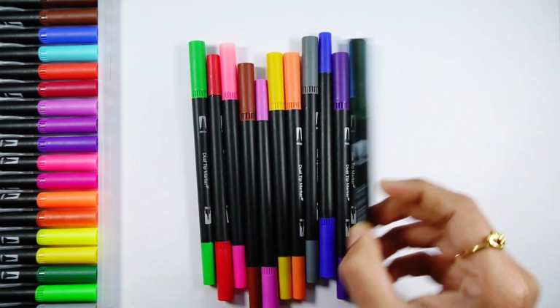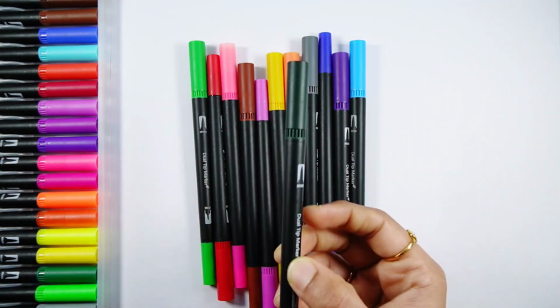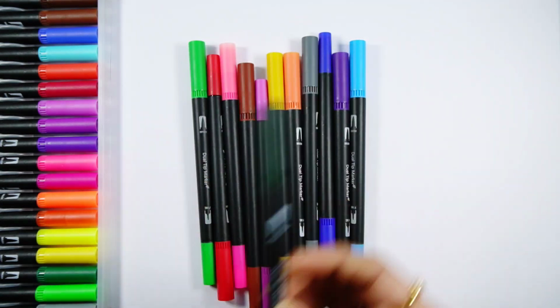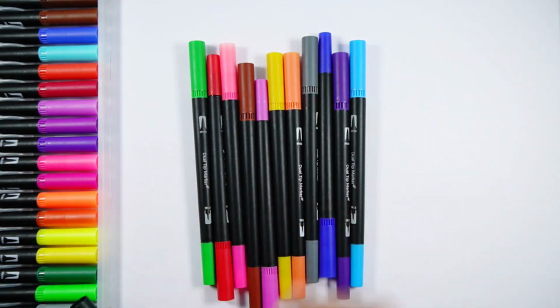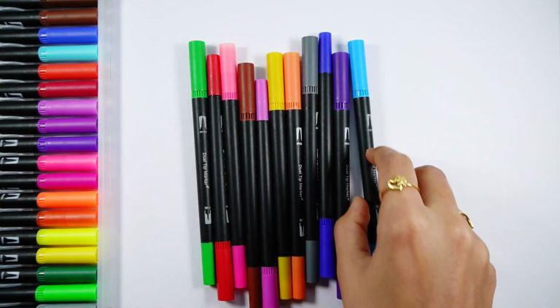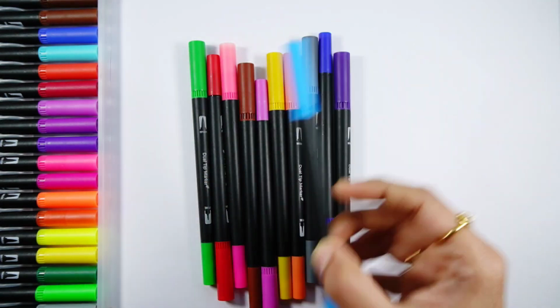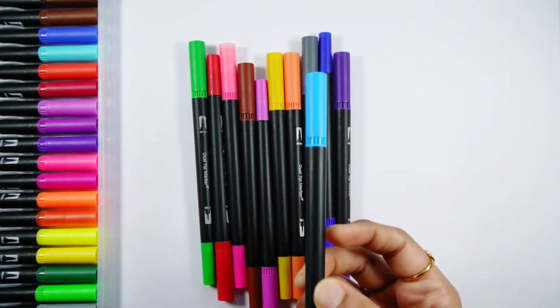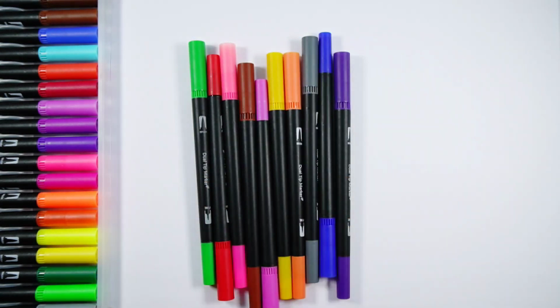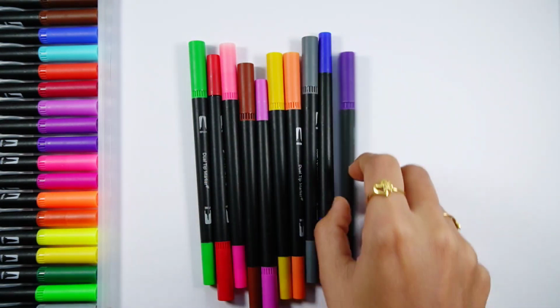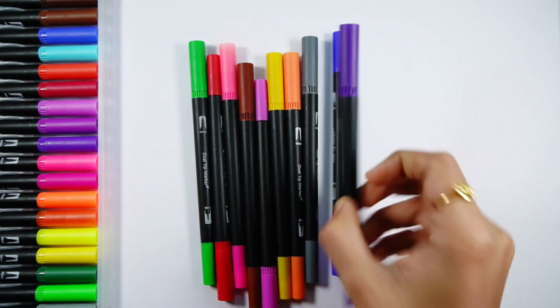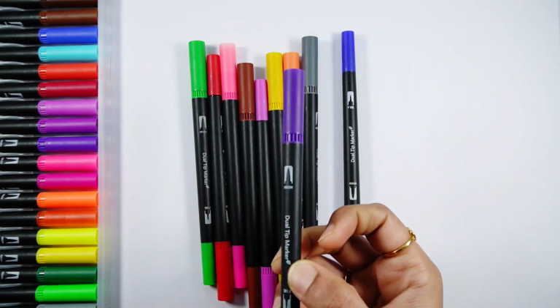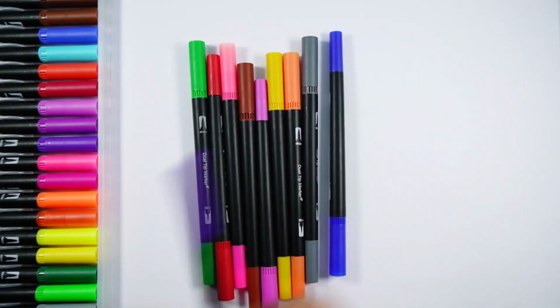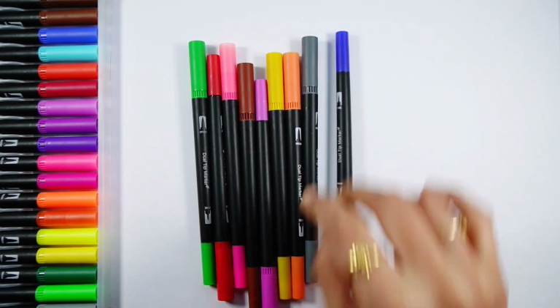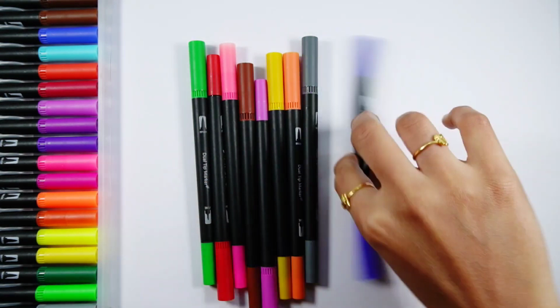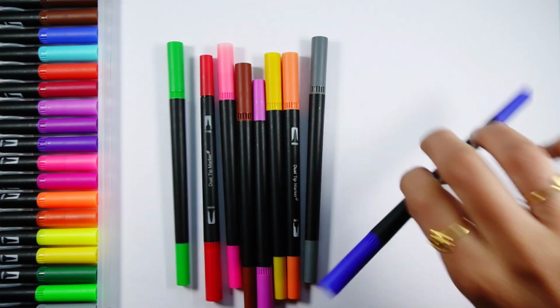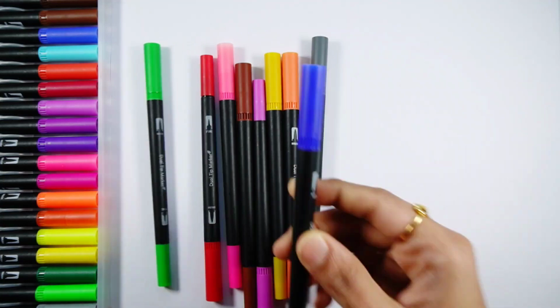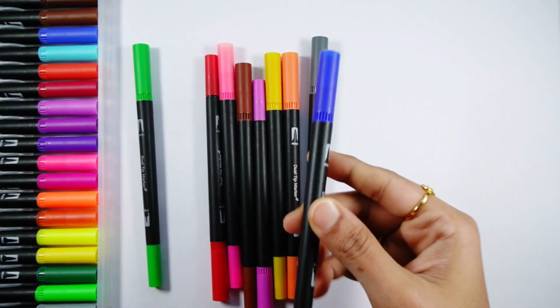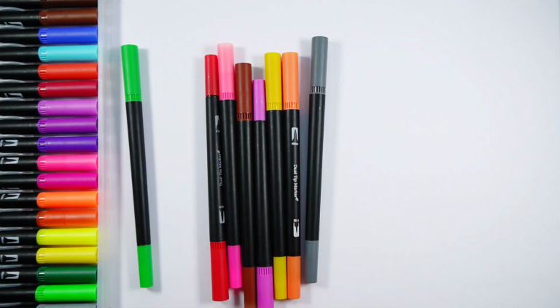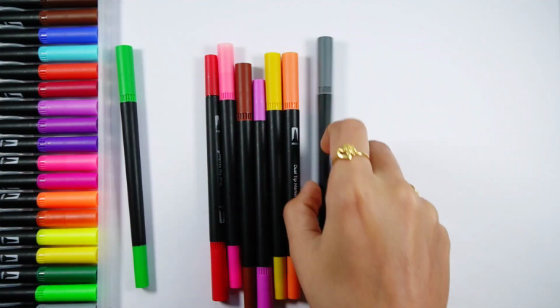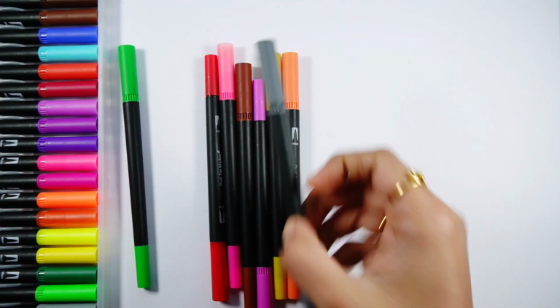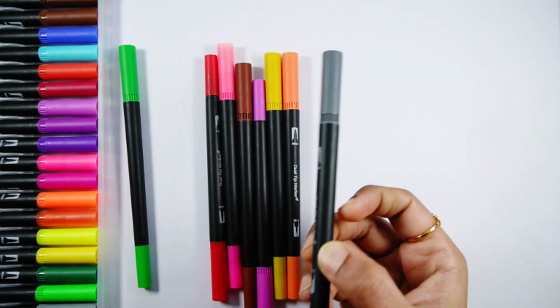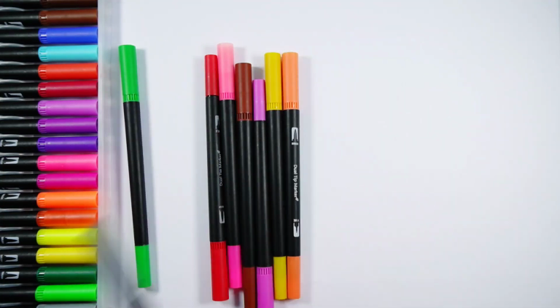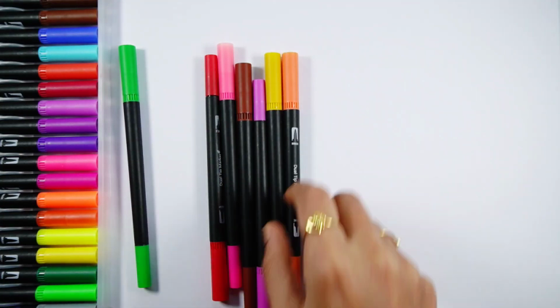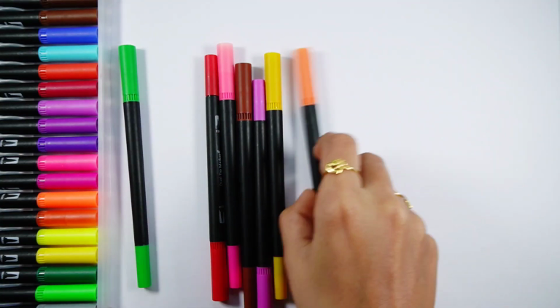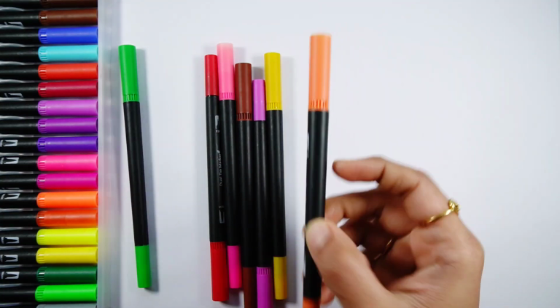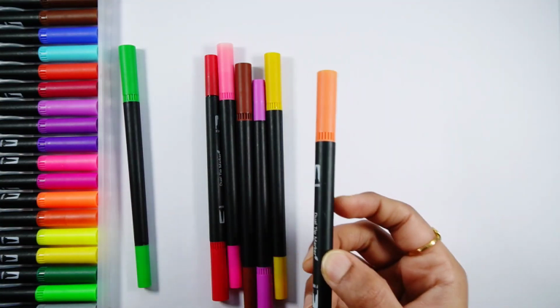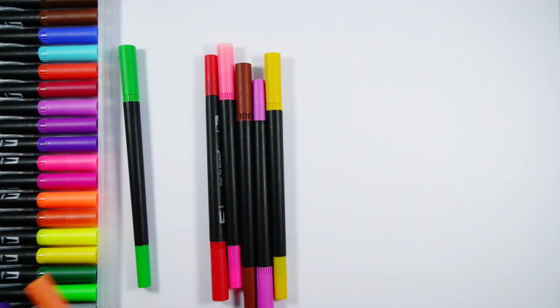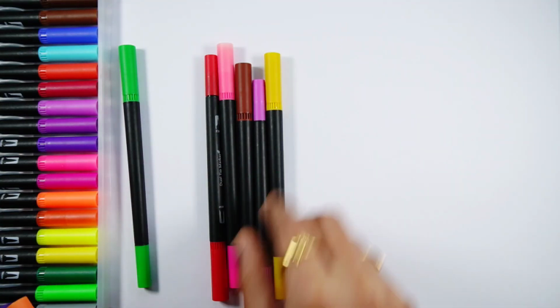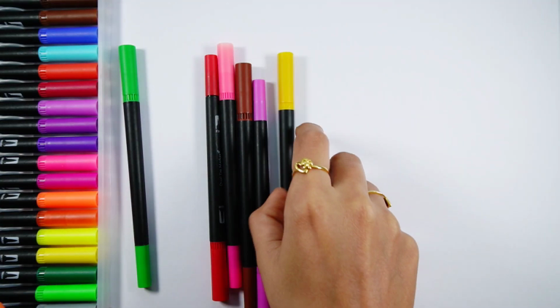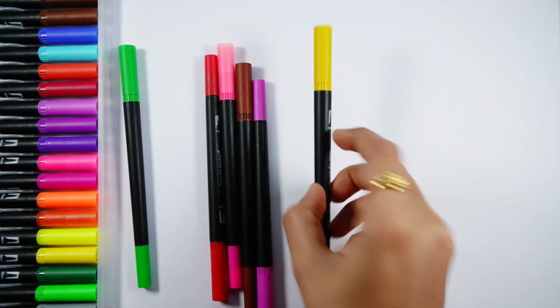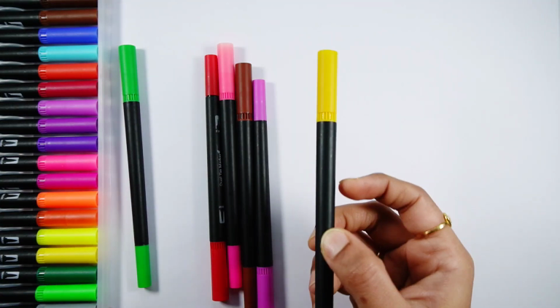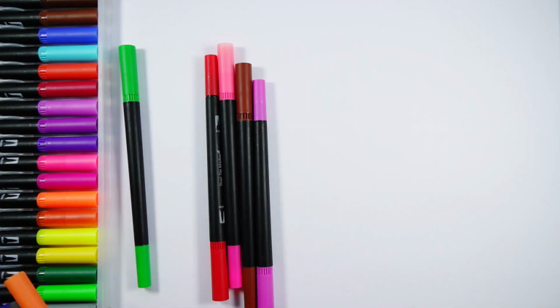Dark green color, light blue color, violet color, dark blue color, gray color, orange color, yellow color.